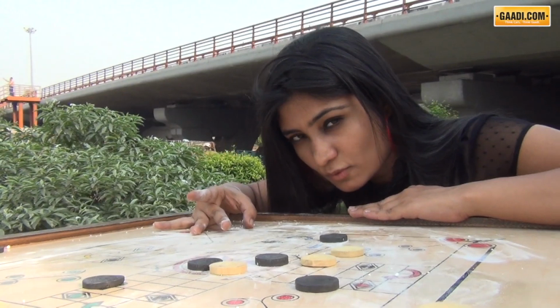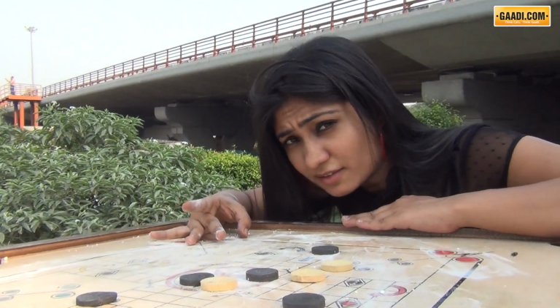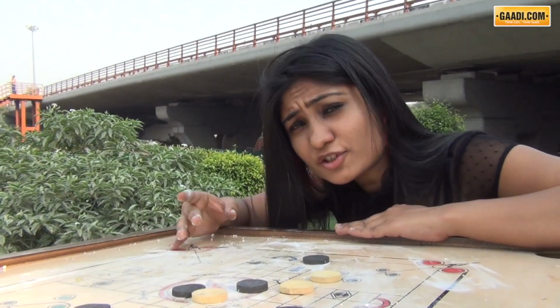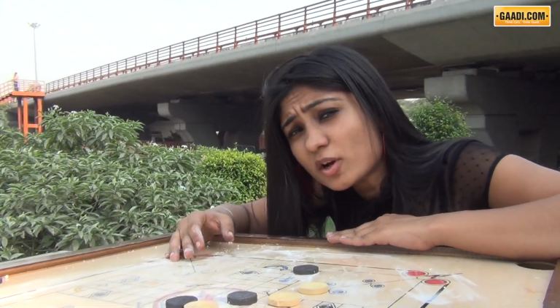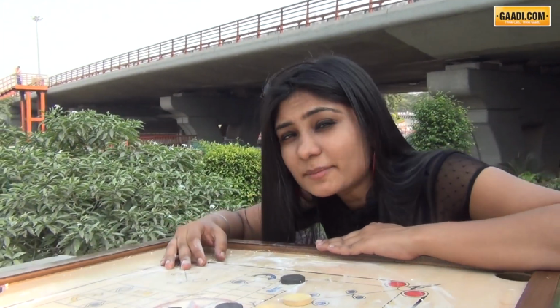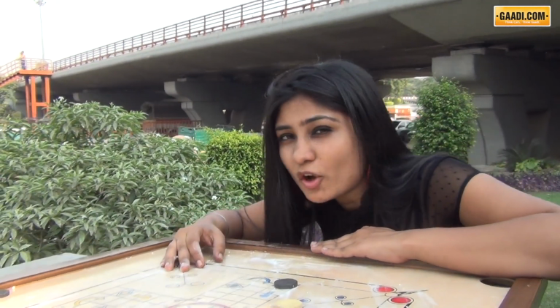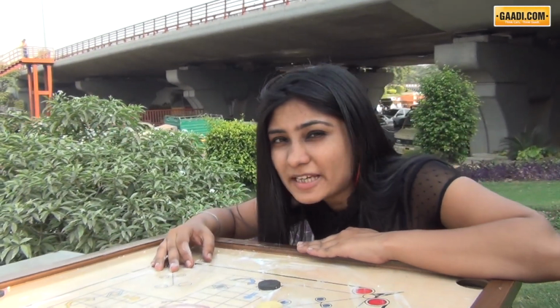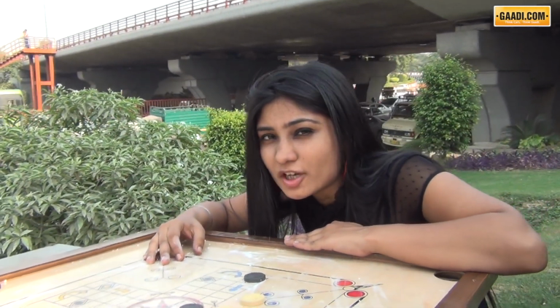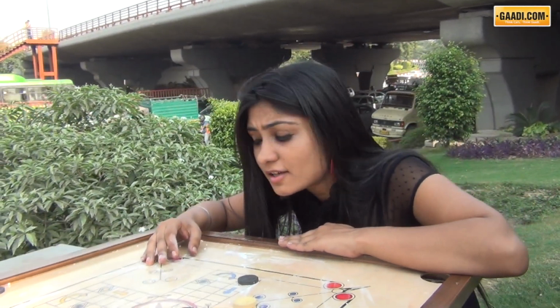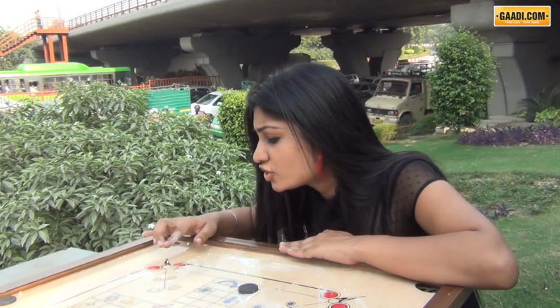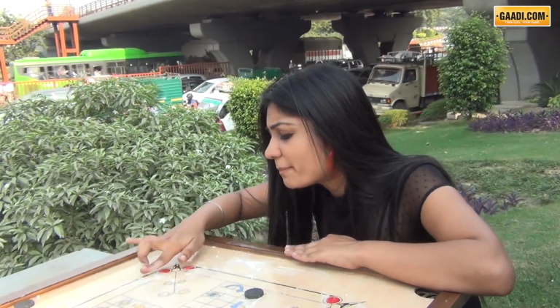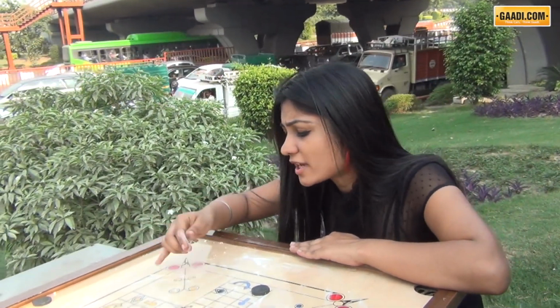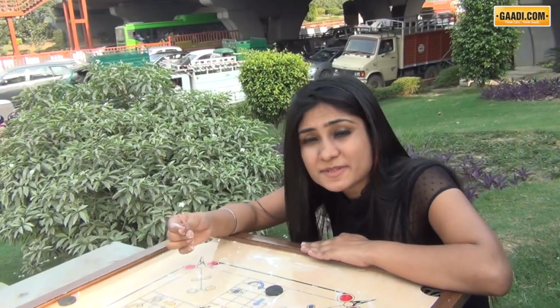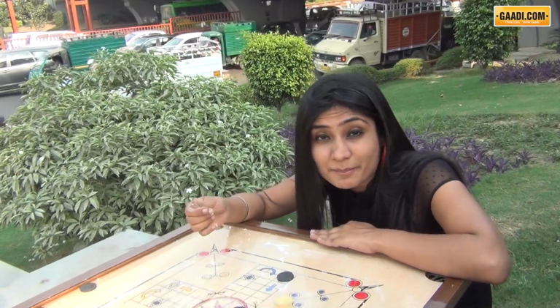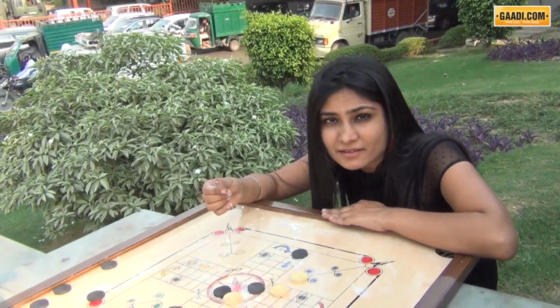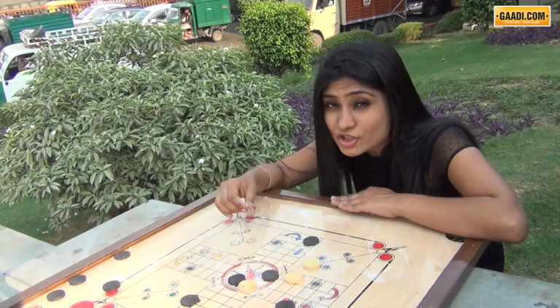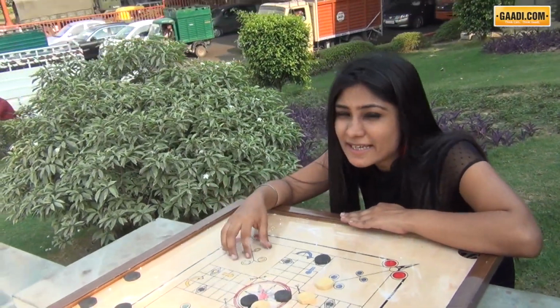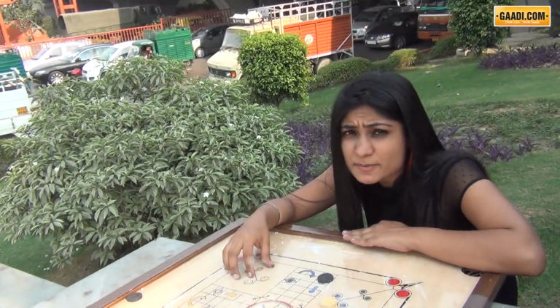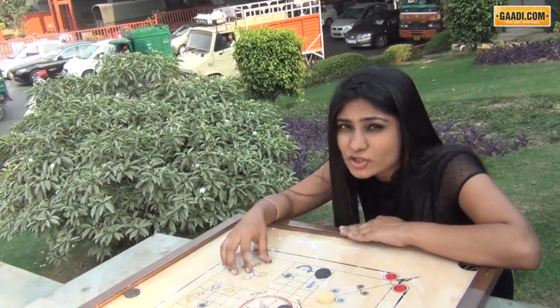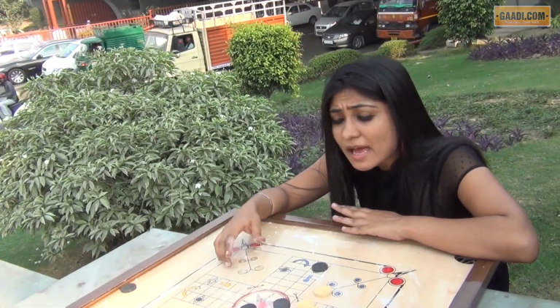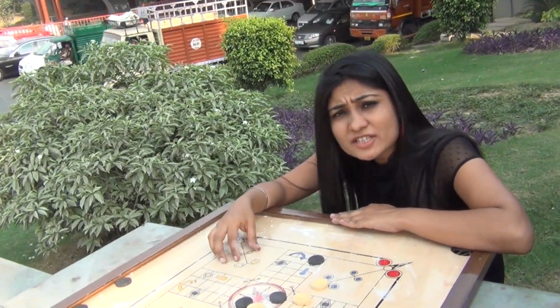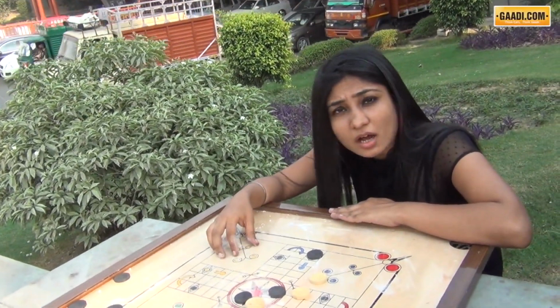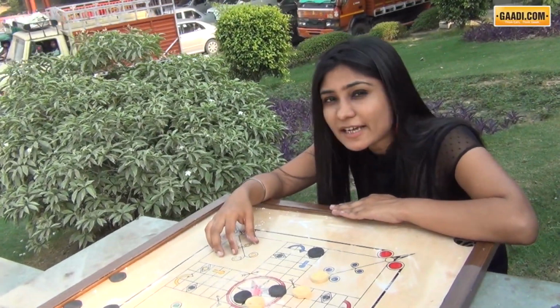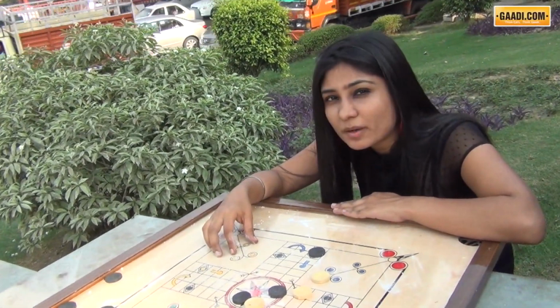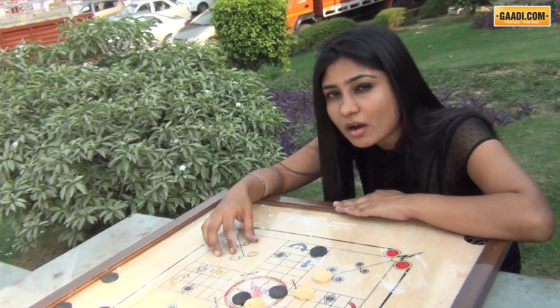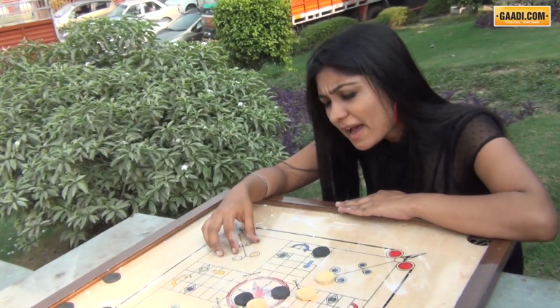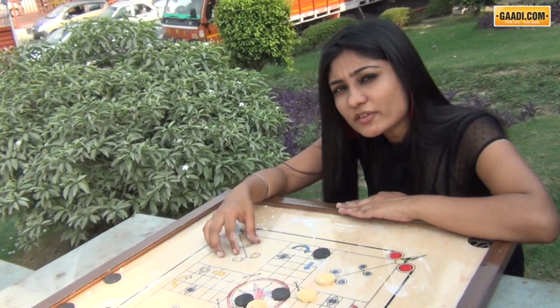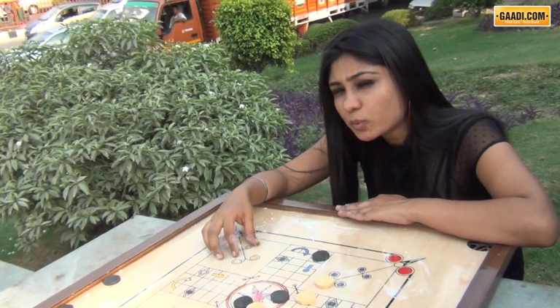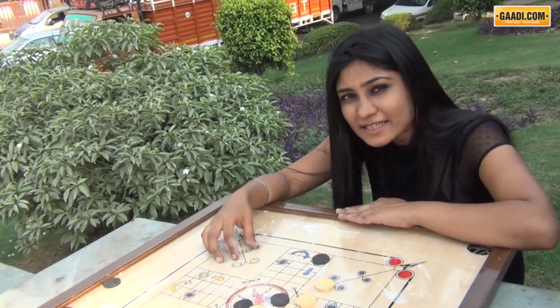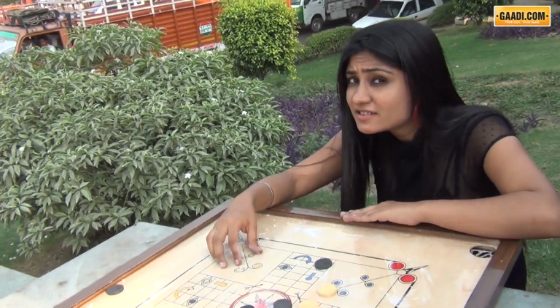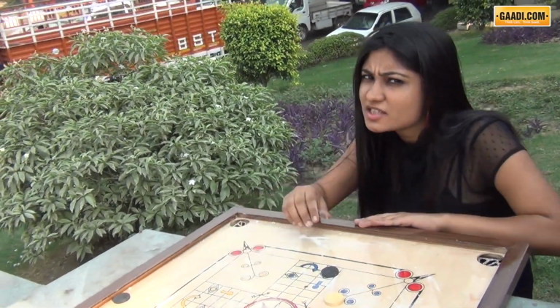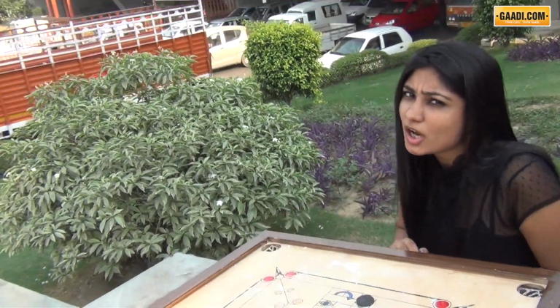But how about acting a little smart and playing on a carom board spilled with powder? So that was a light bulb for automobile engineers. Just how powder helps carom, Shell Helix helps your engine and makes your car feel like a supercar. Have you ever thought what Shell Helix does inside your car?